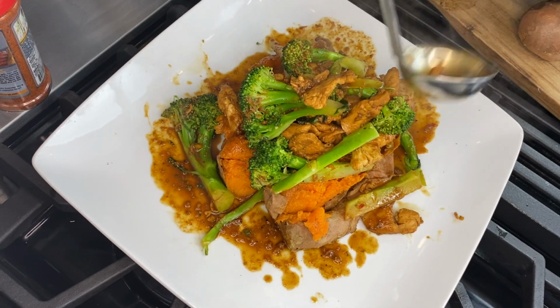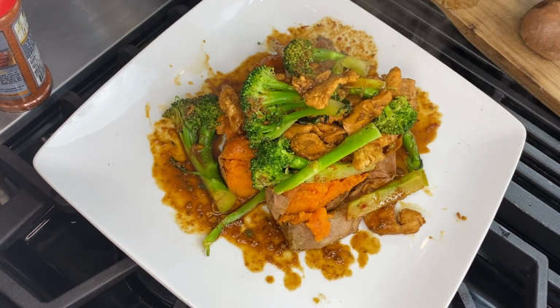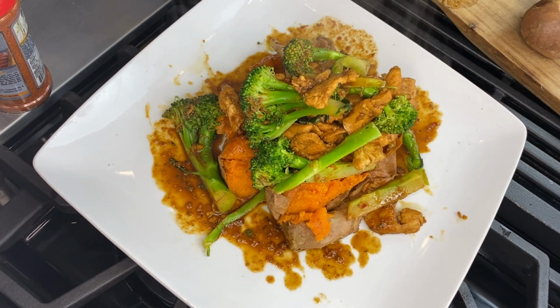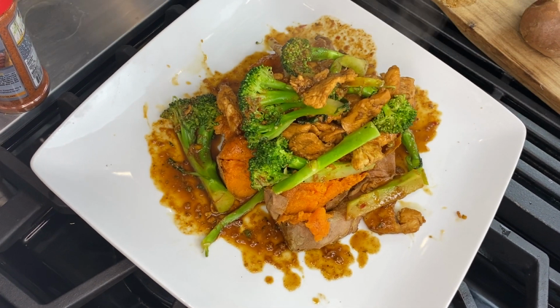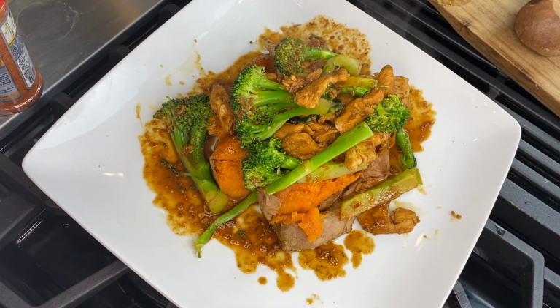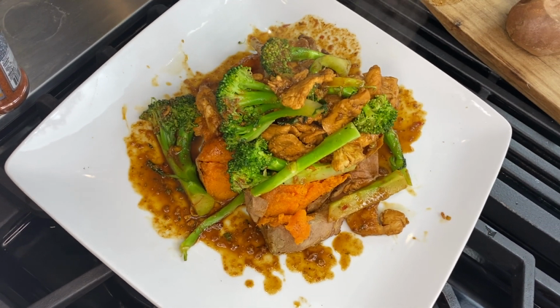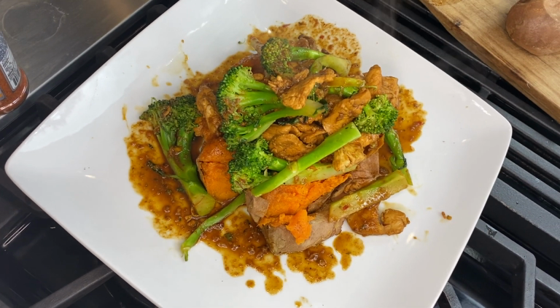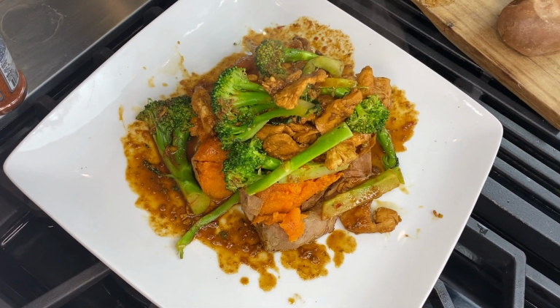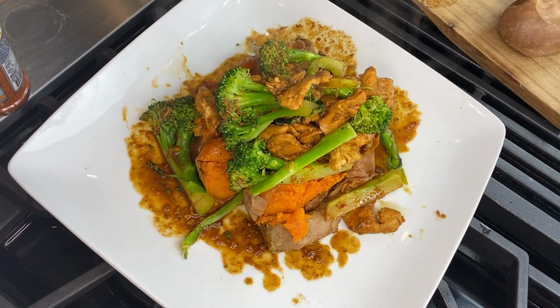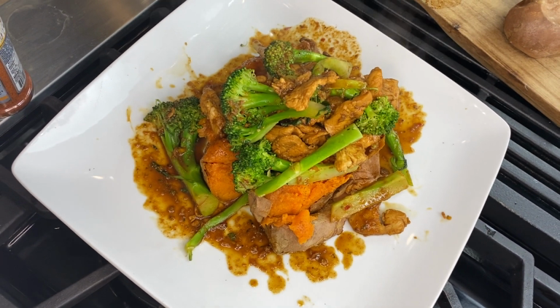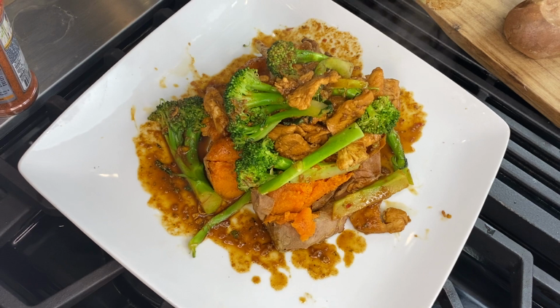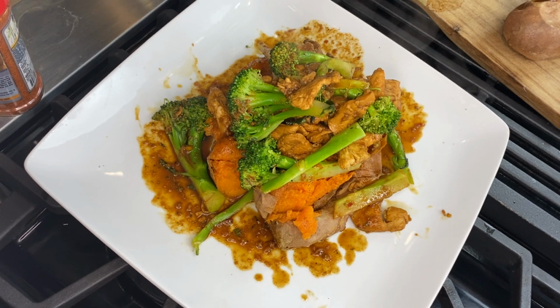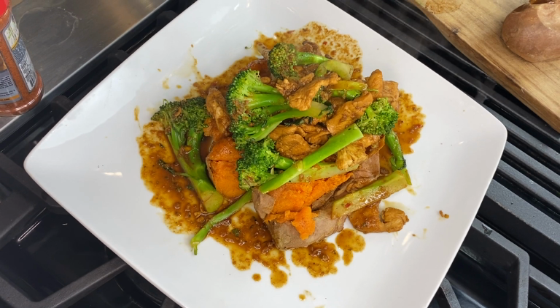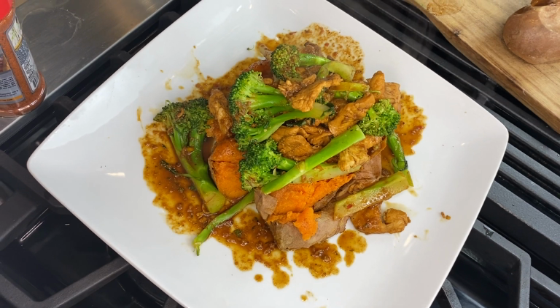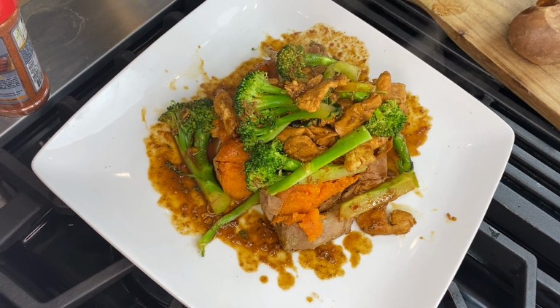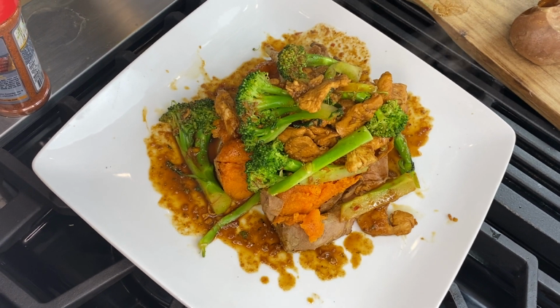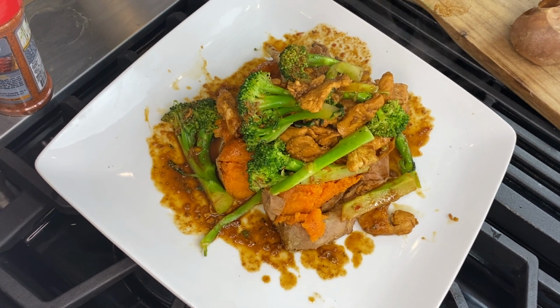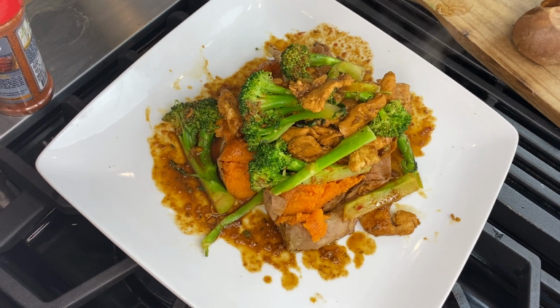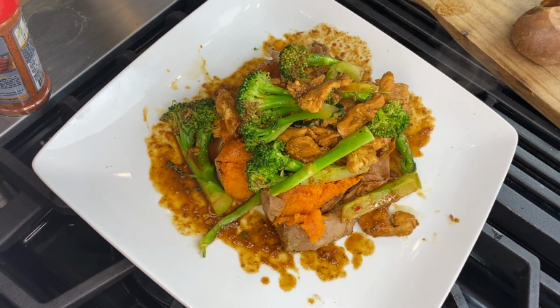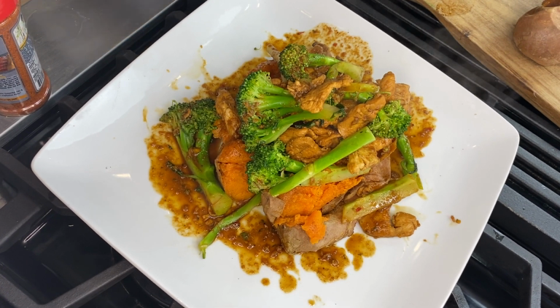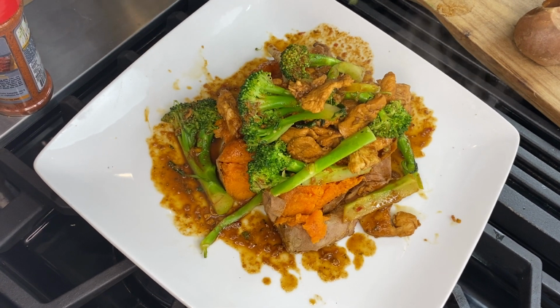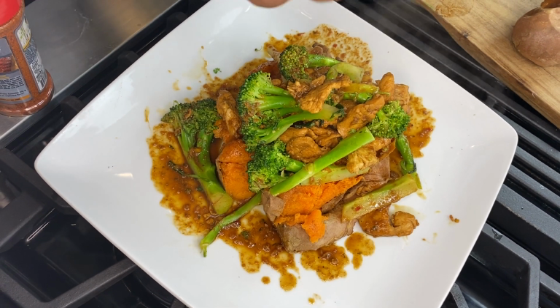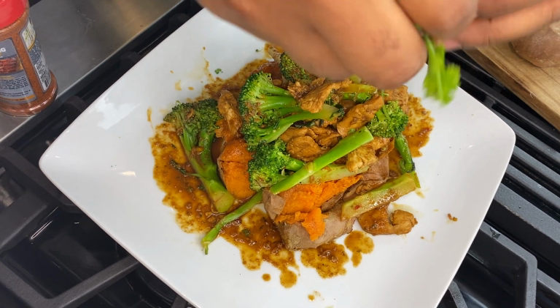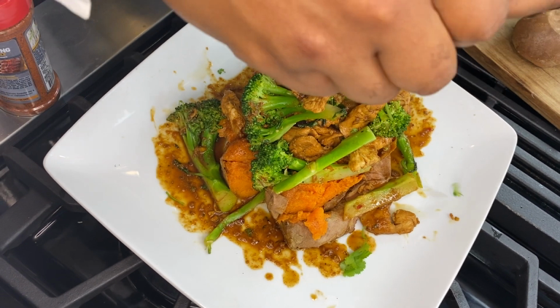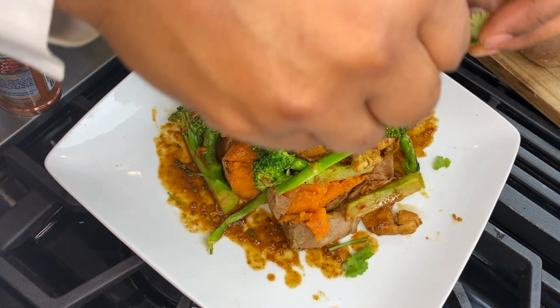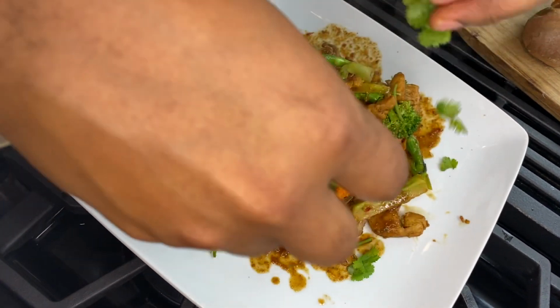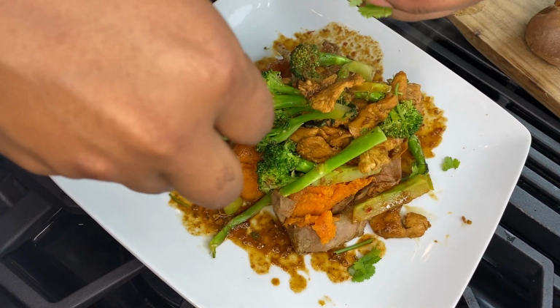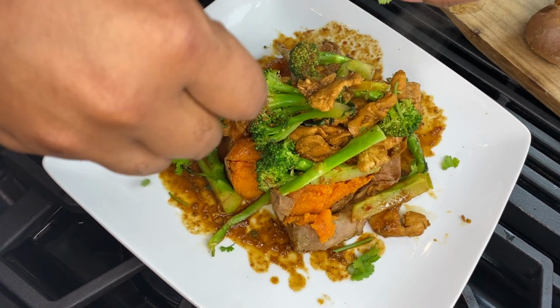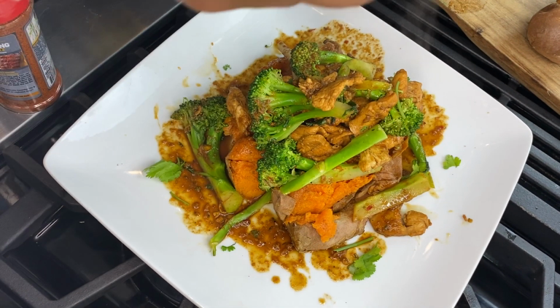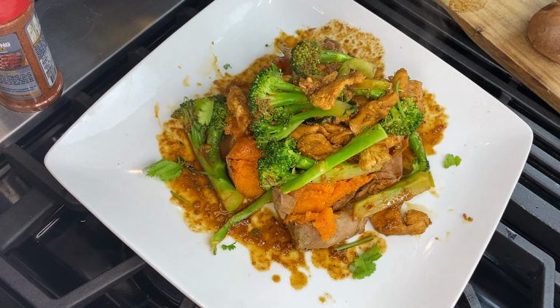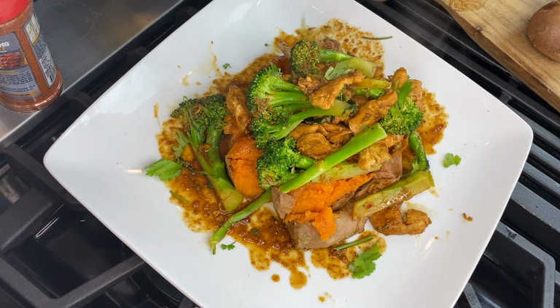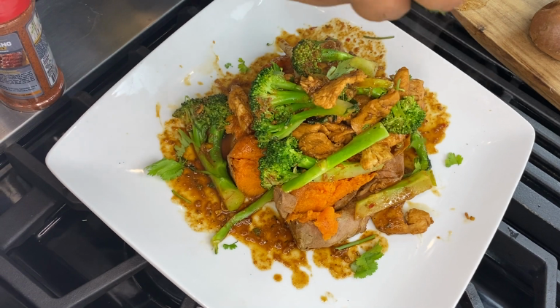That looks amazing. Now I'm gonna take some fresh cilantro and place it around the plate.